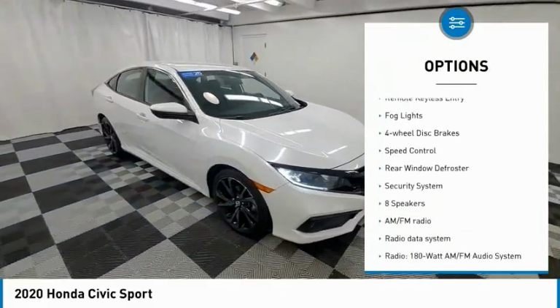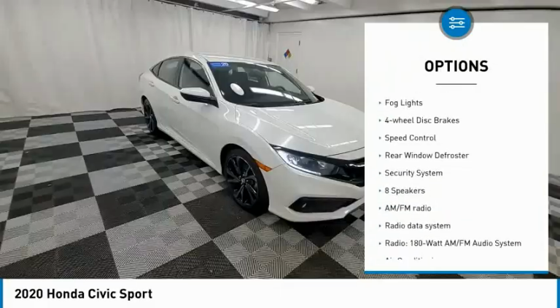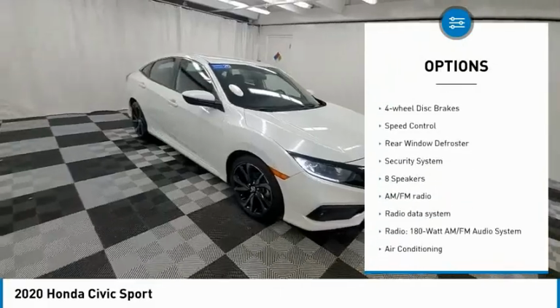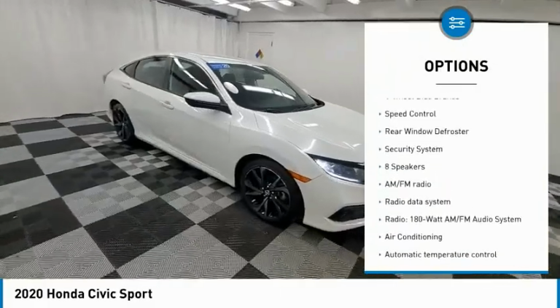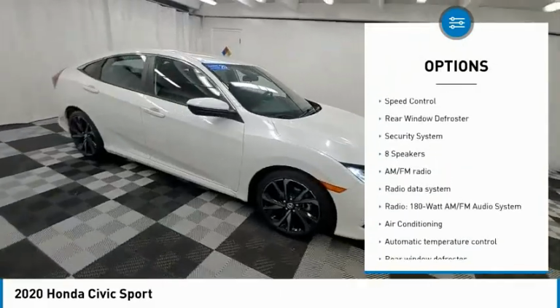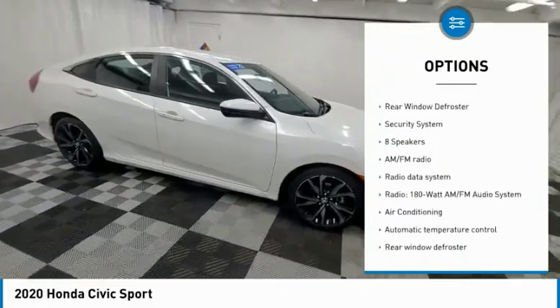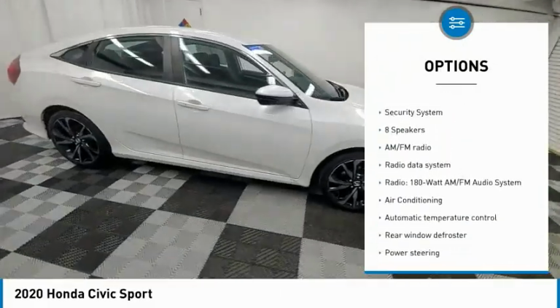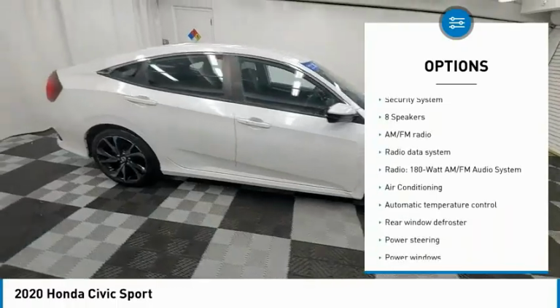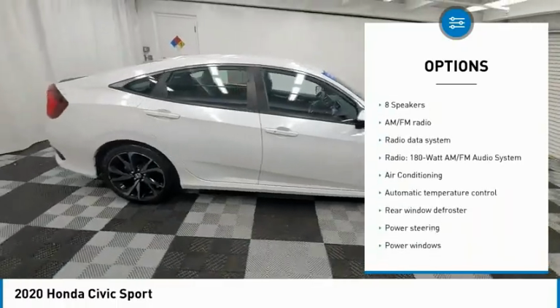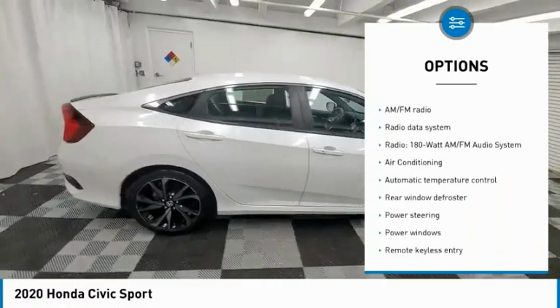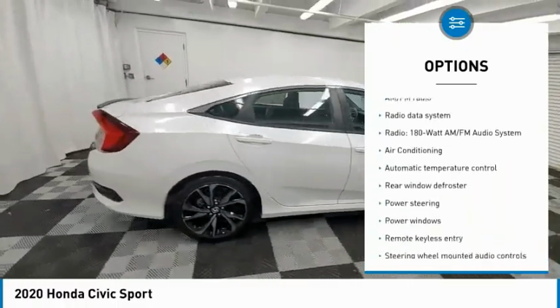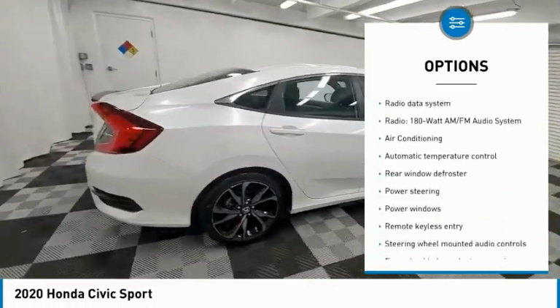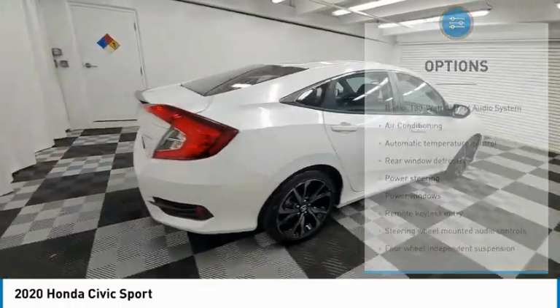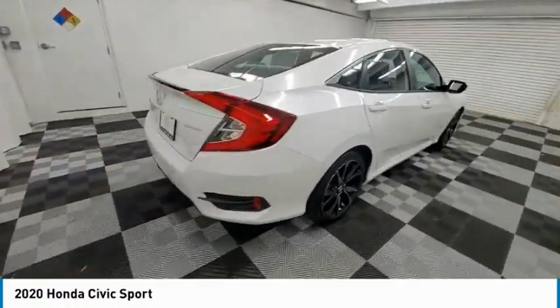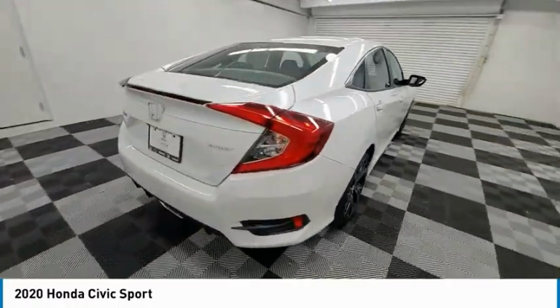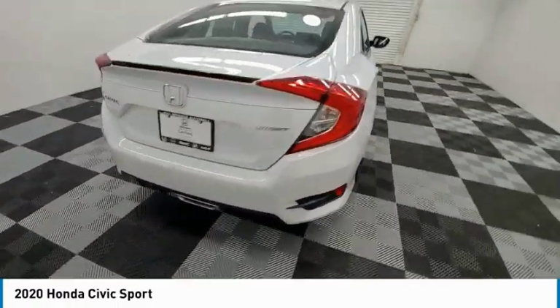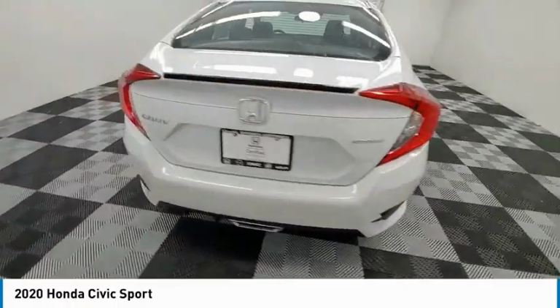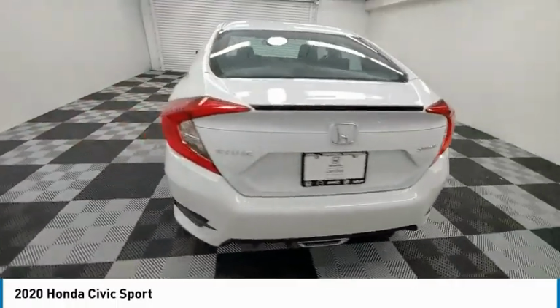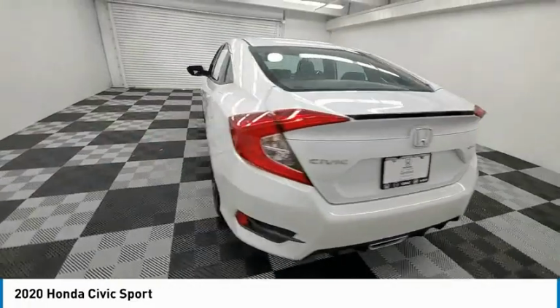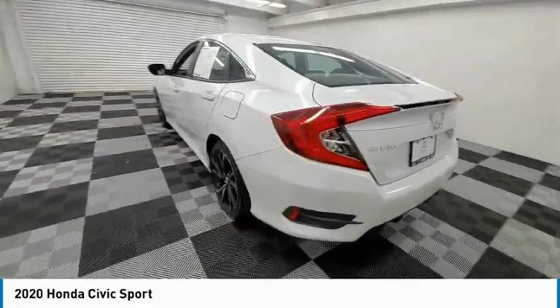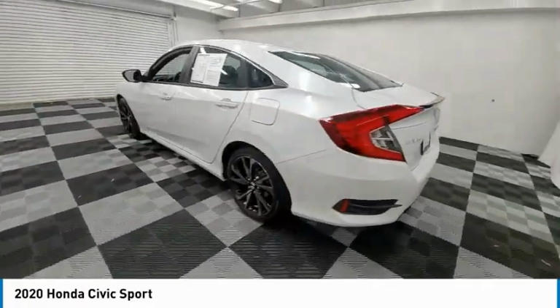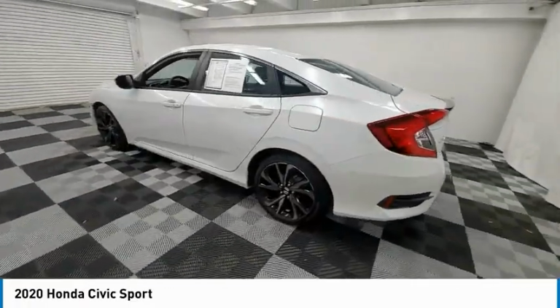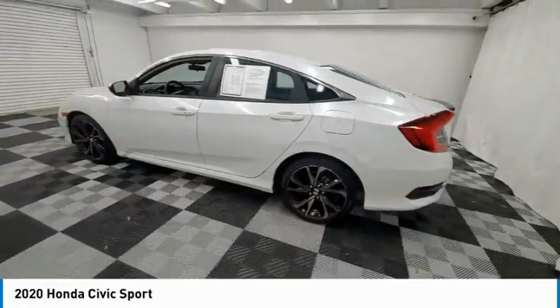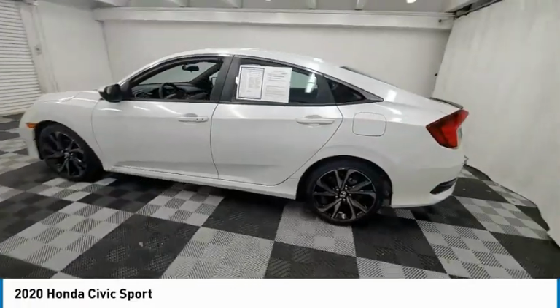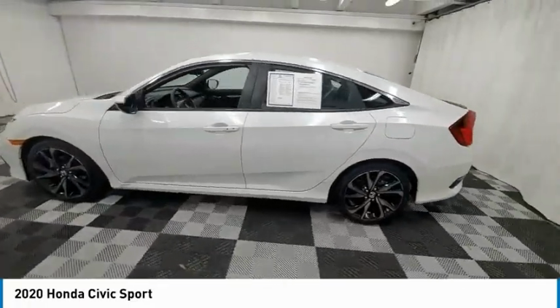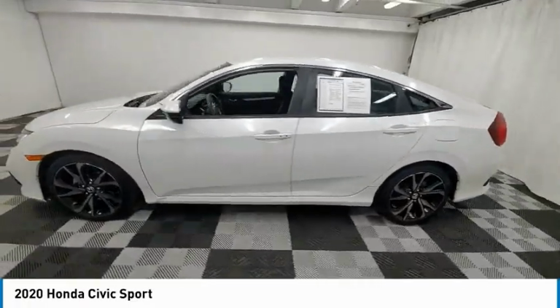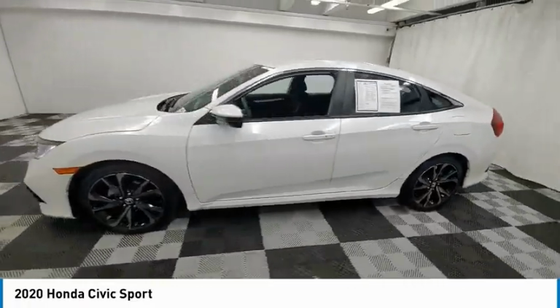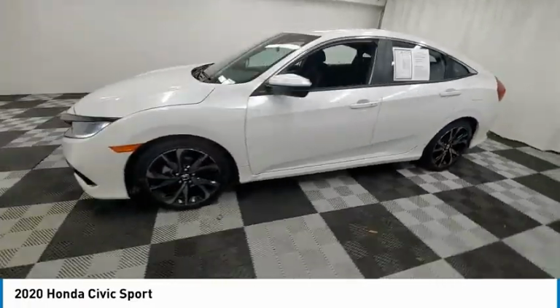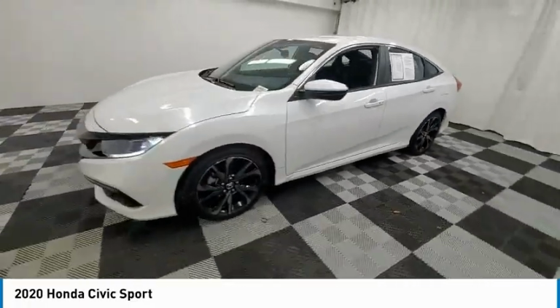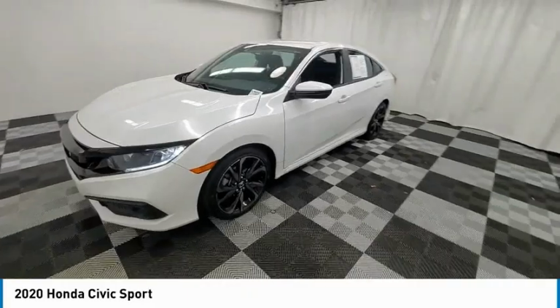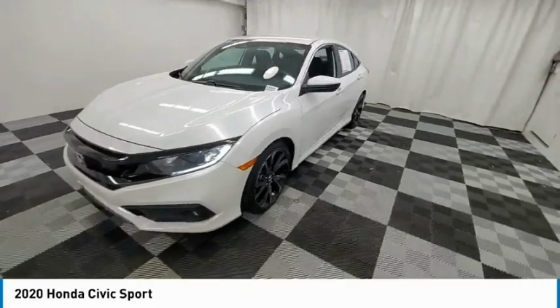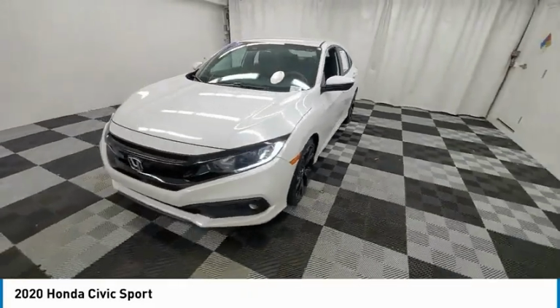traction control, remote keyless entry, fog lights, four-wheel disc brakes, speed control, rear window defroster, and security system. If you like it online, you'll love it in your driveway — take it for a spin today.